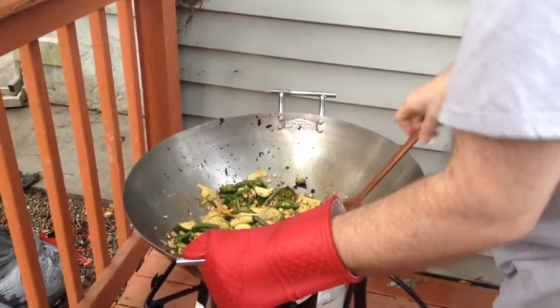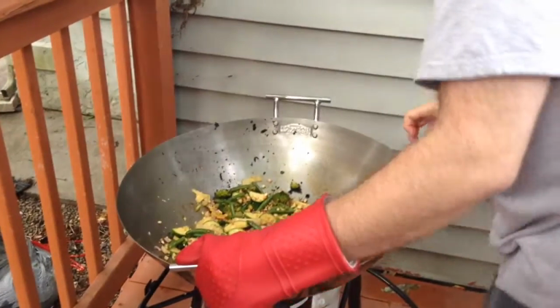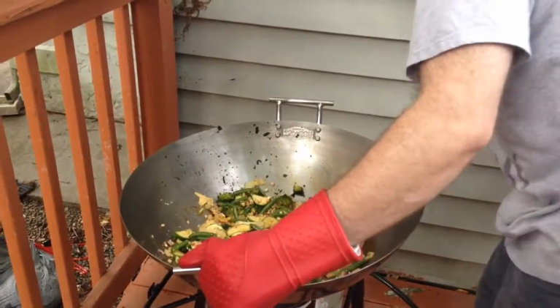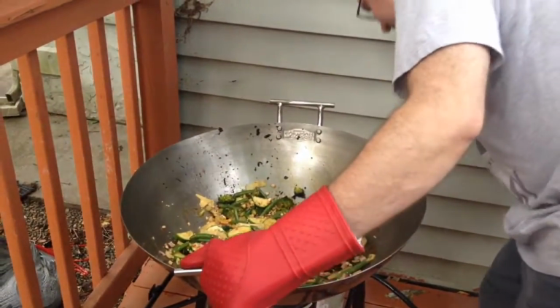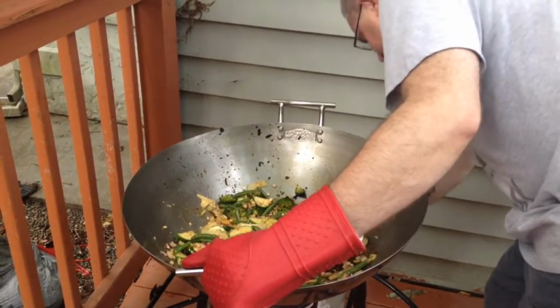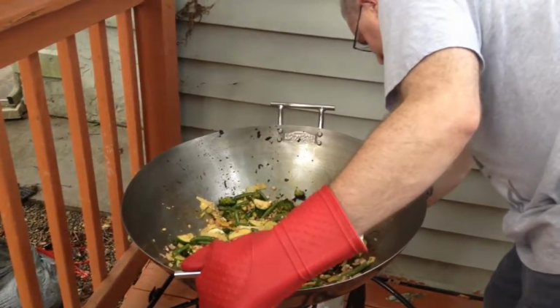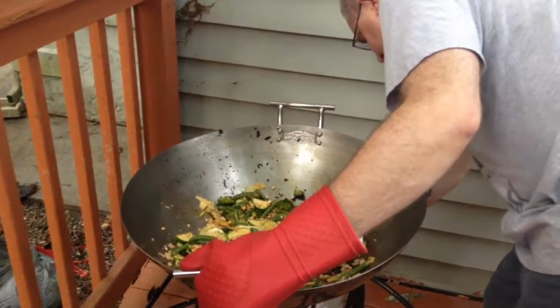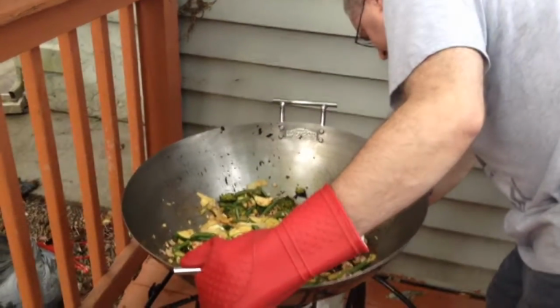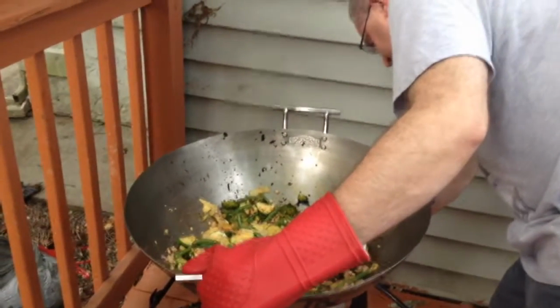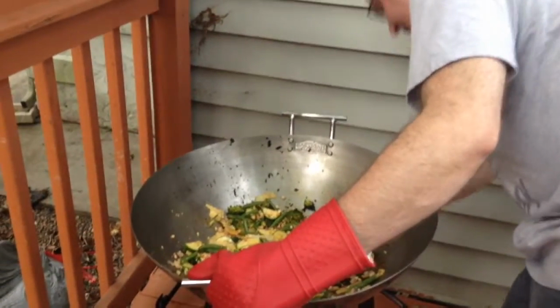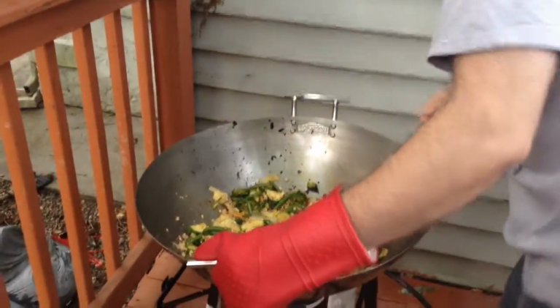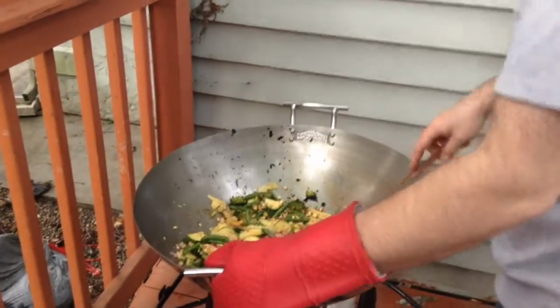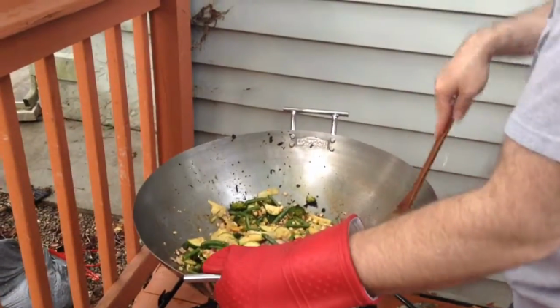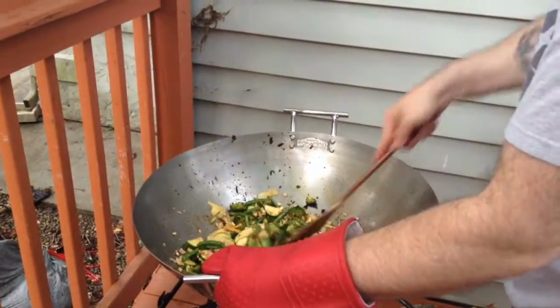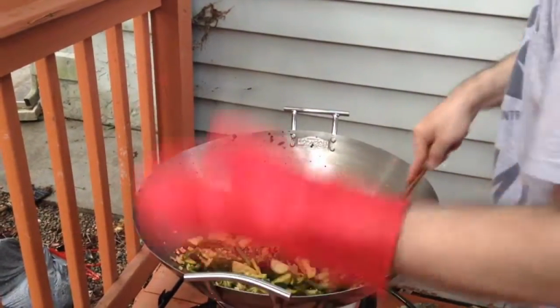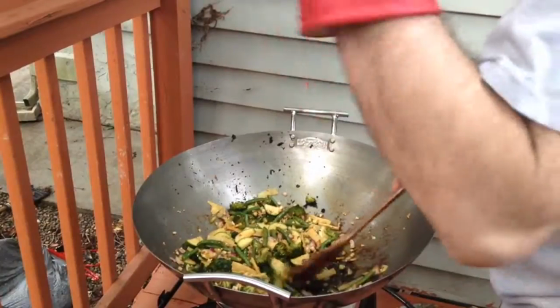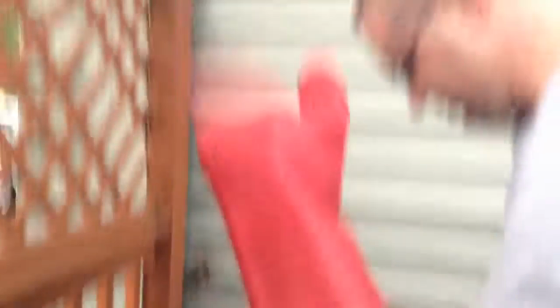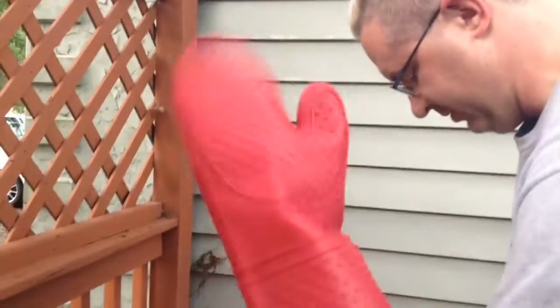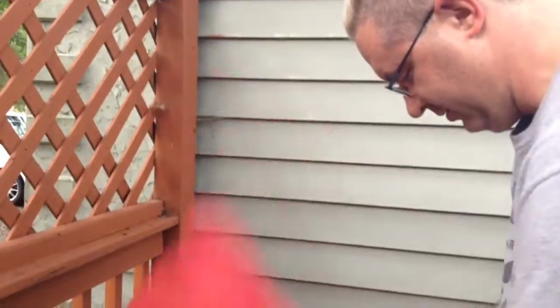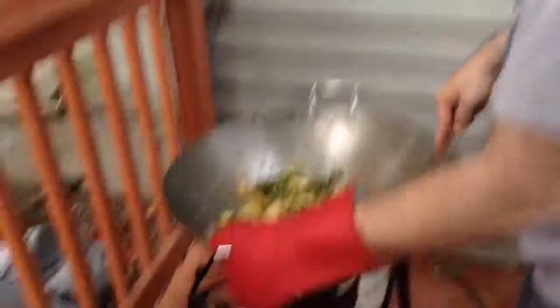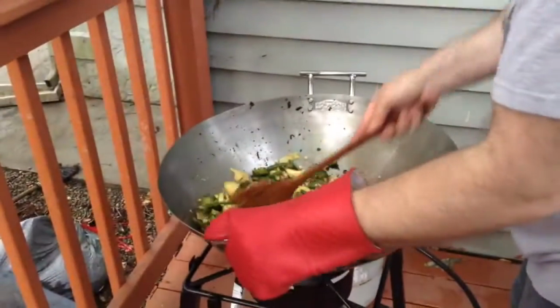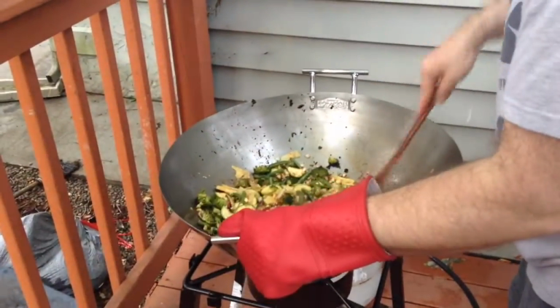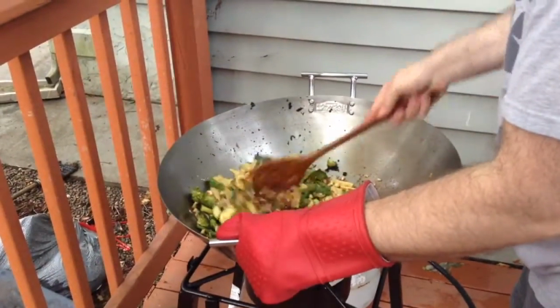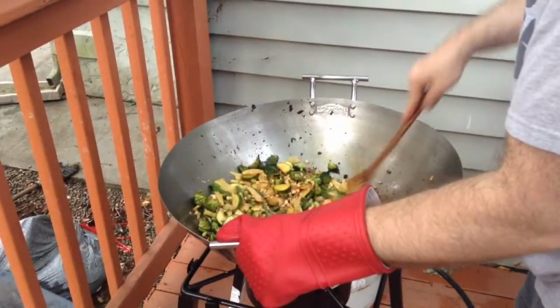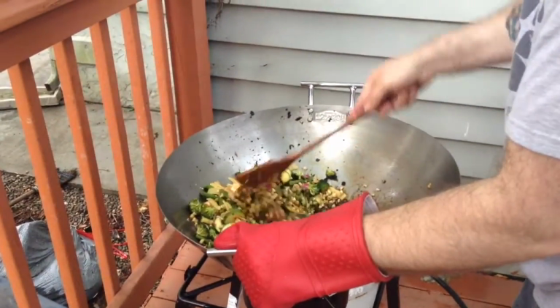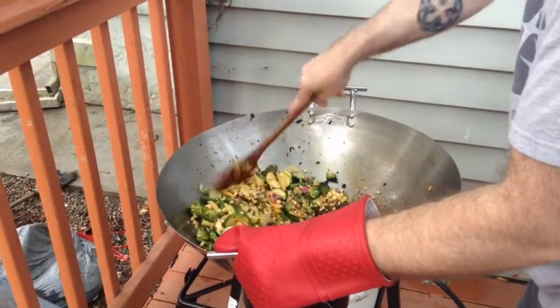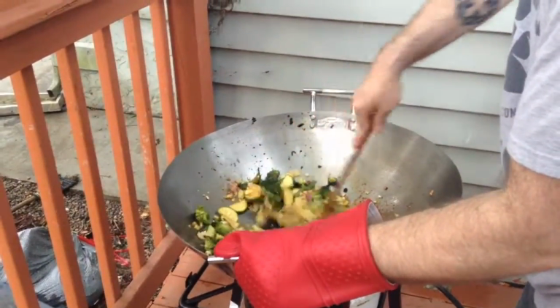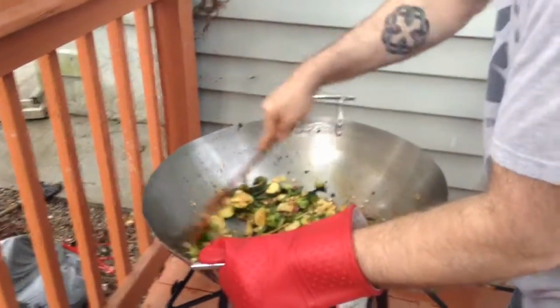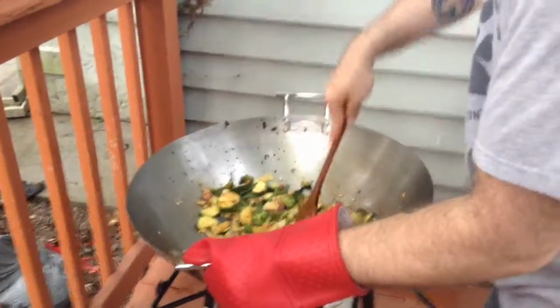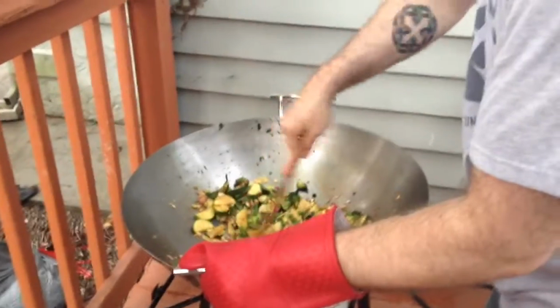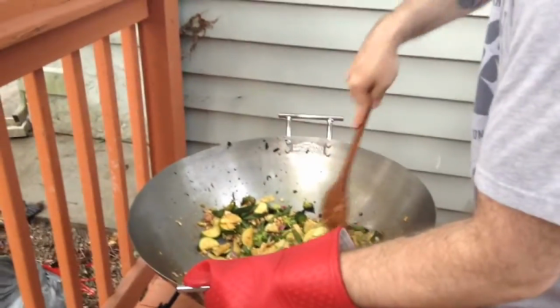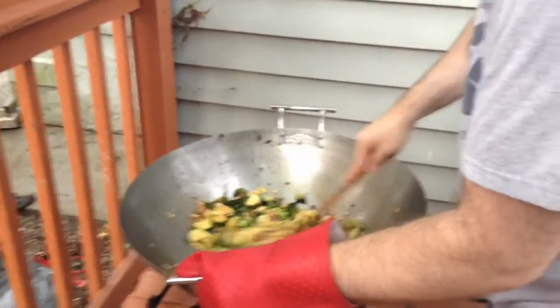Please use appropriate thermal gear for this. We don't want to burn any fingers — we've already done that a little bit today.